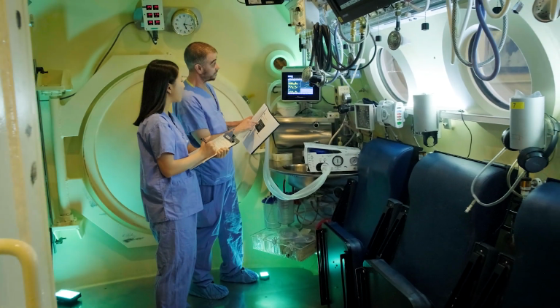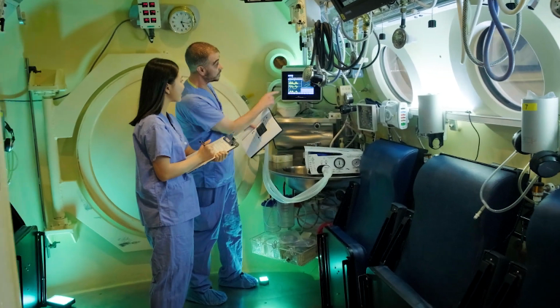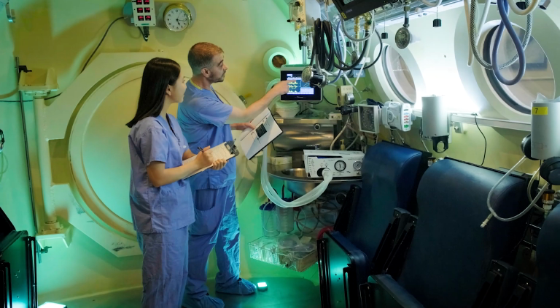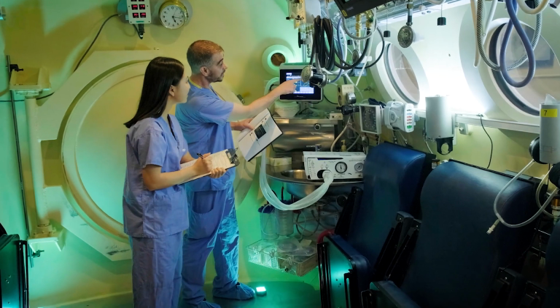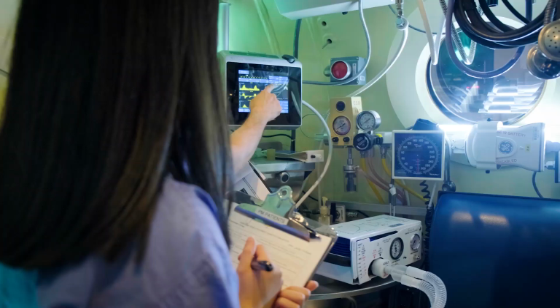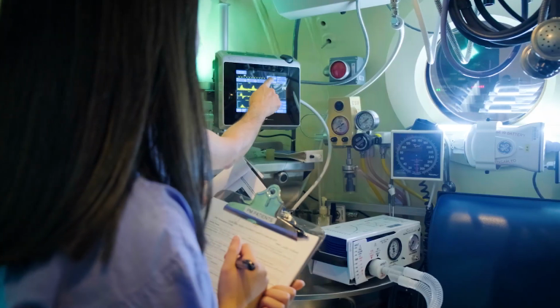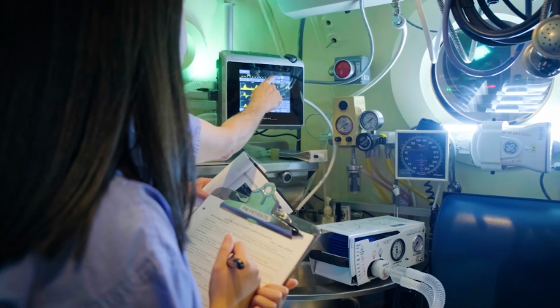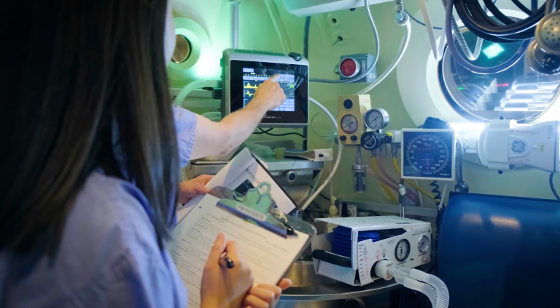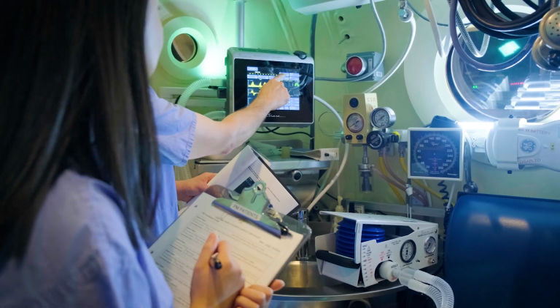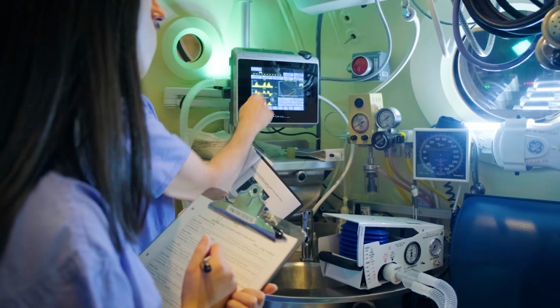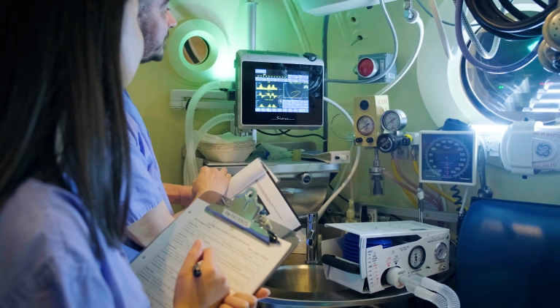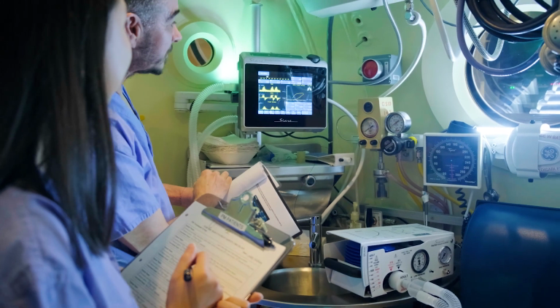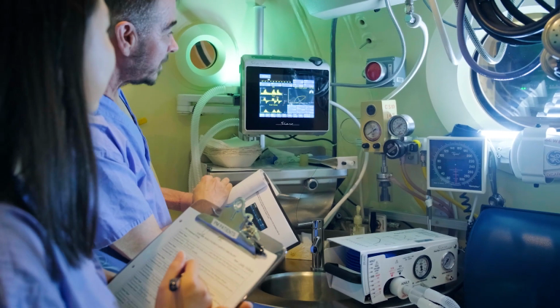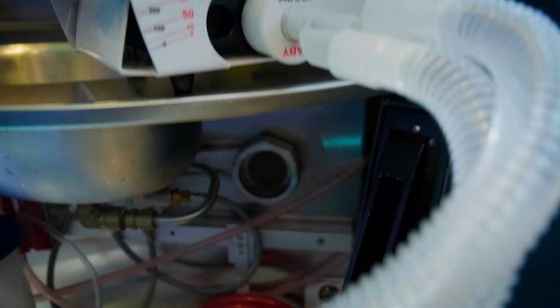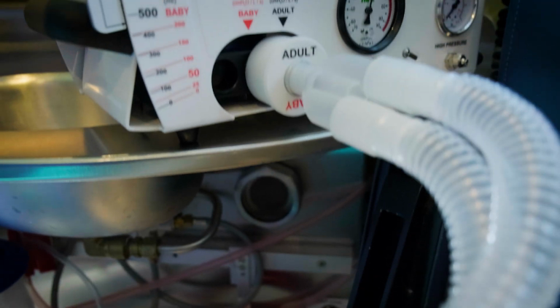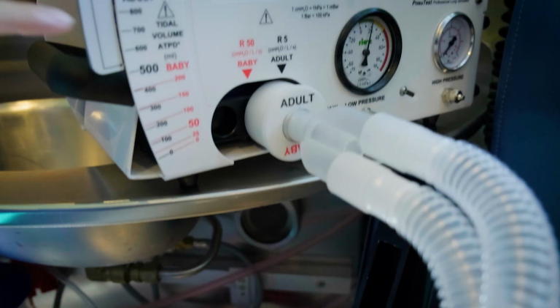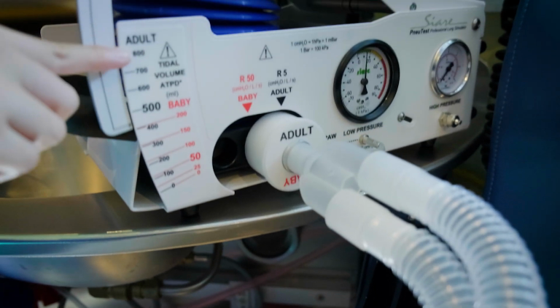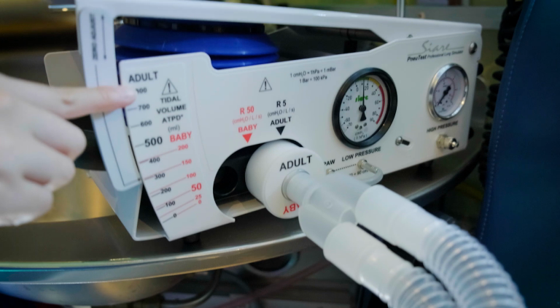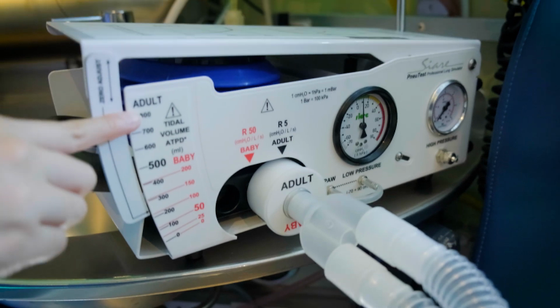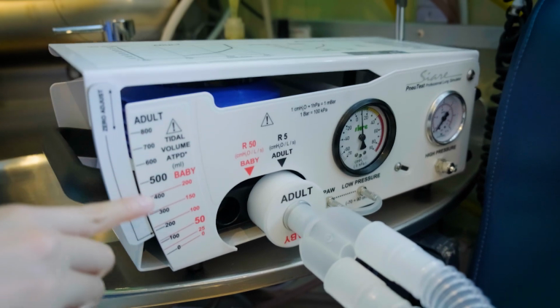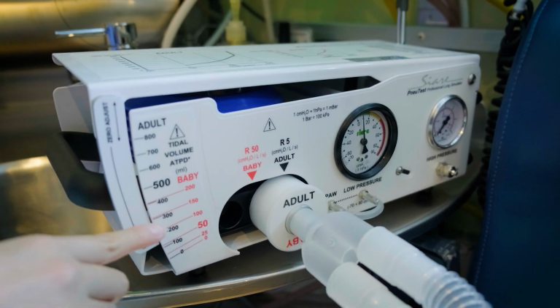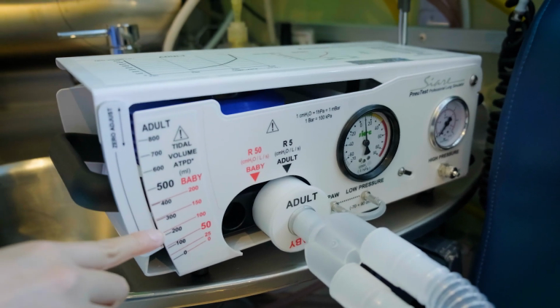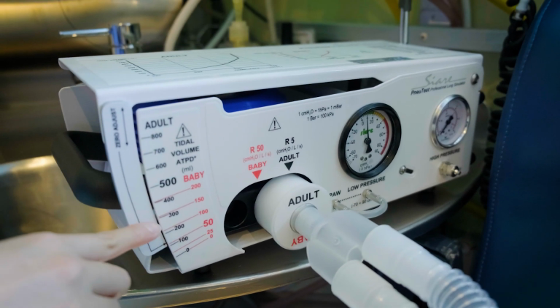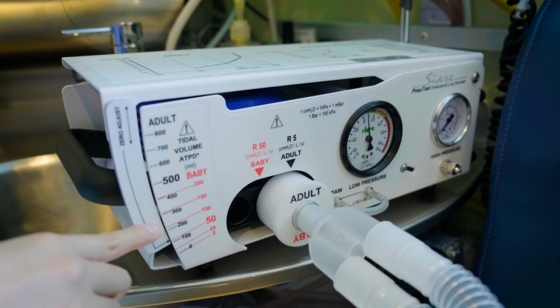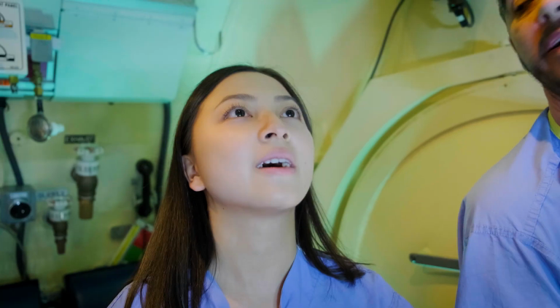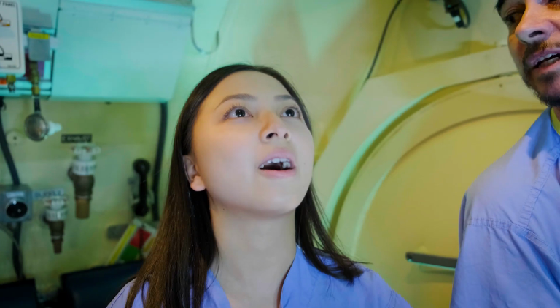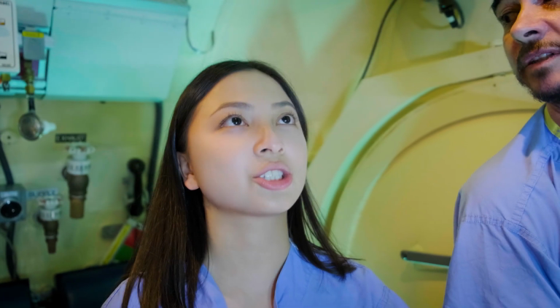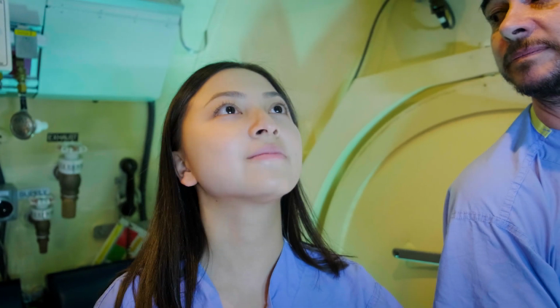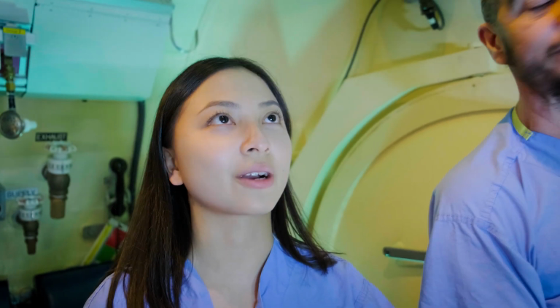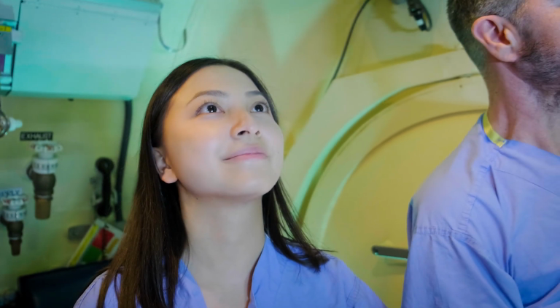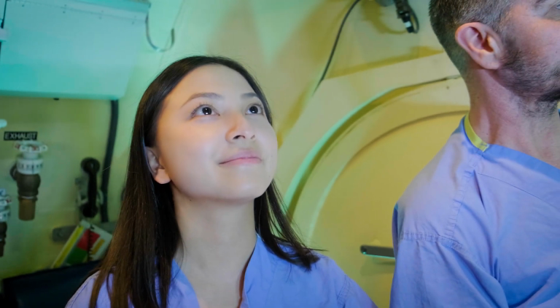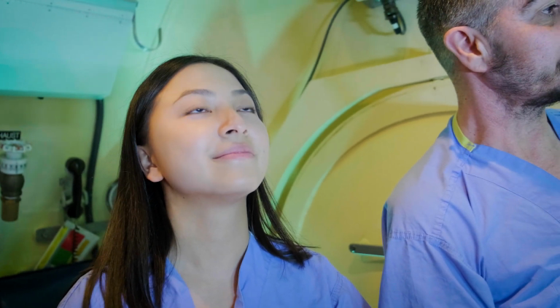Today we're here at VGH and we will be testing out the hyperbaric chamber and checking the ventilator that's within the hyperbaric chamber, making sure that the oxygen levels as well as the CO2 levels are normal.